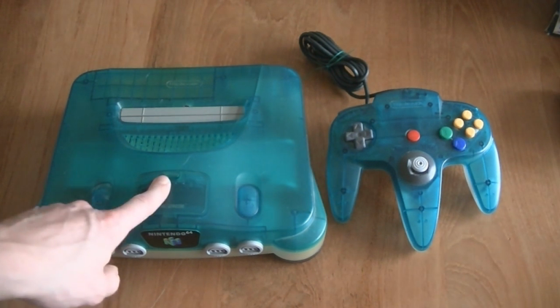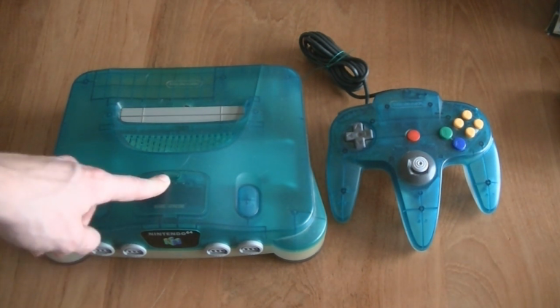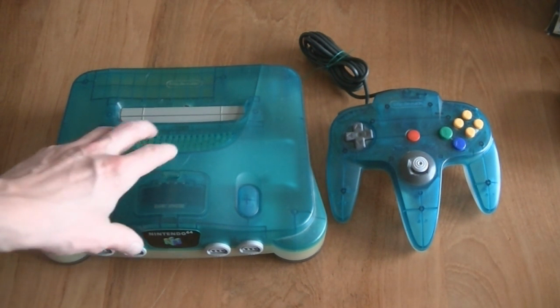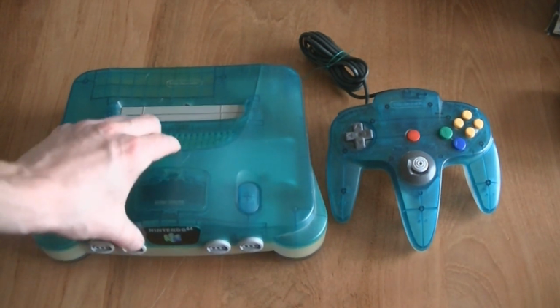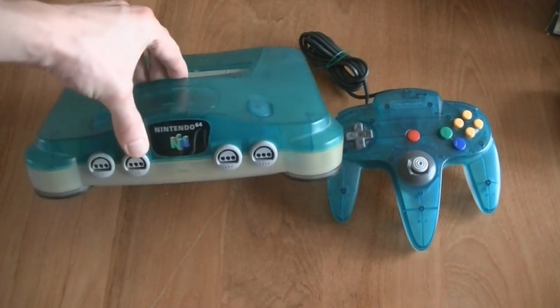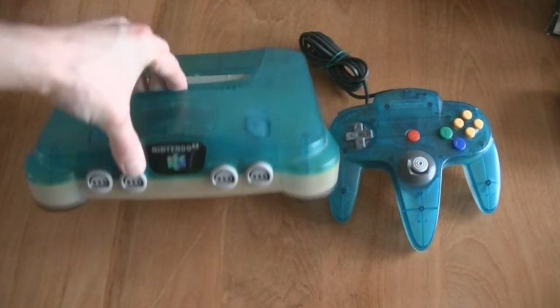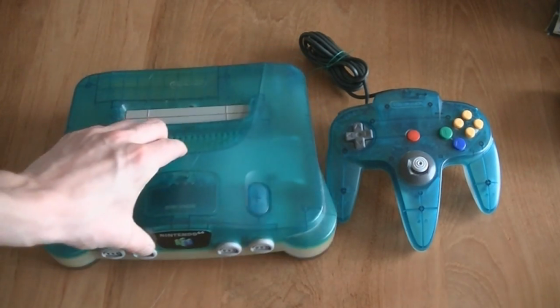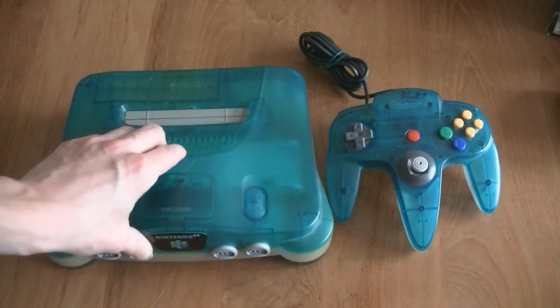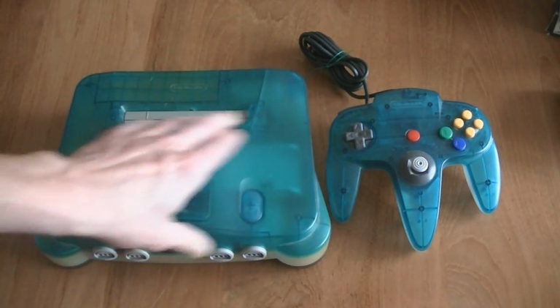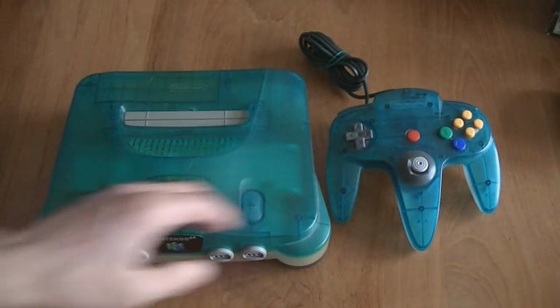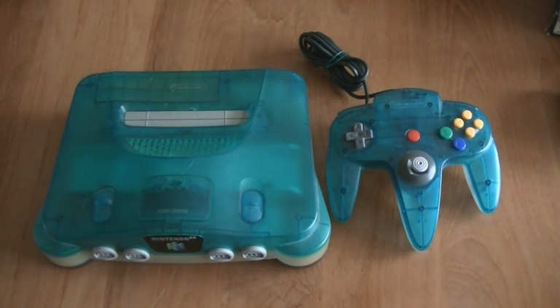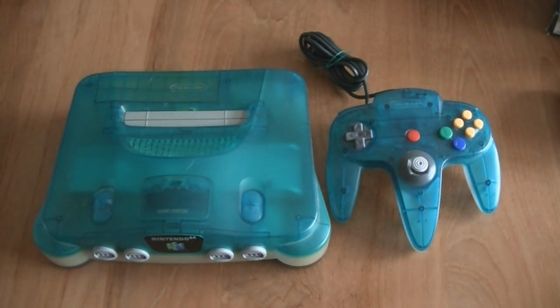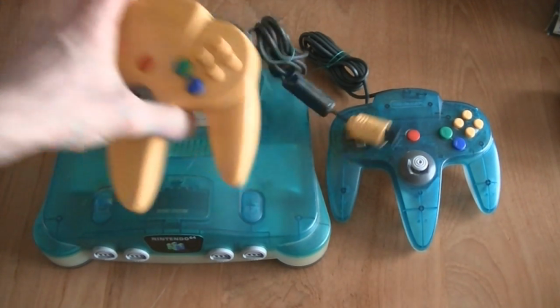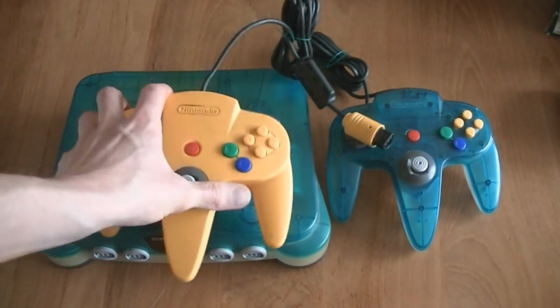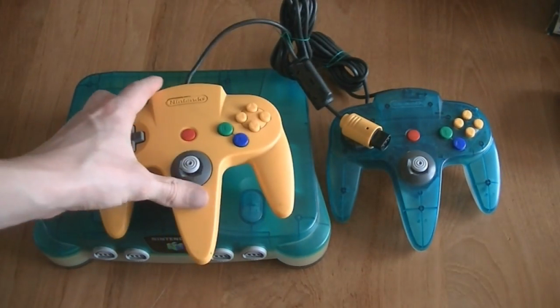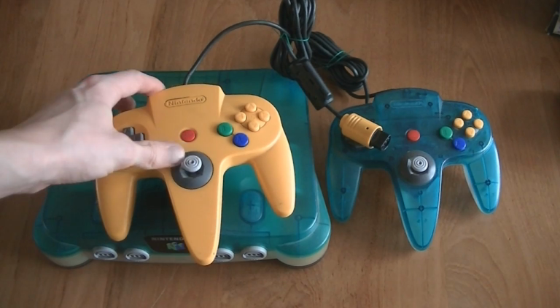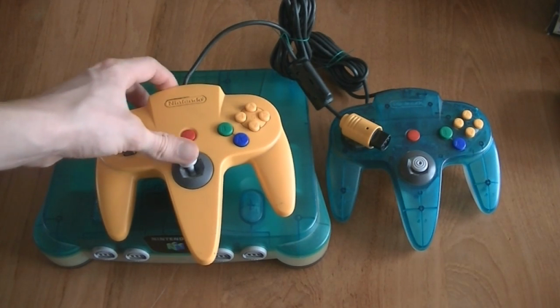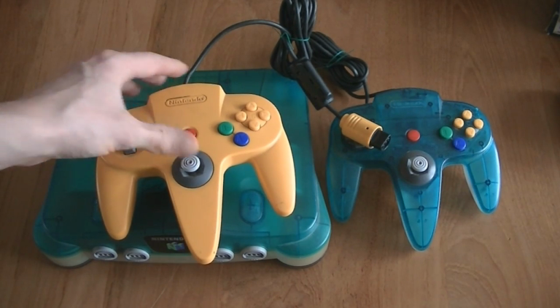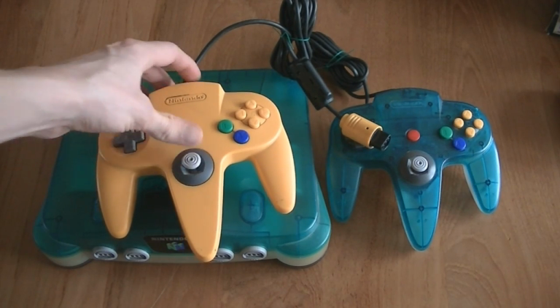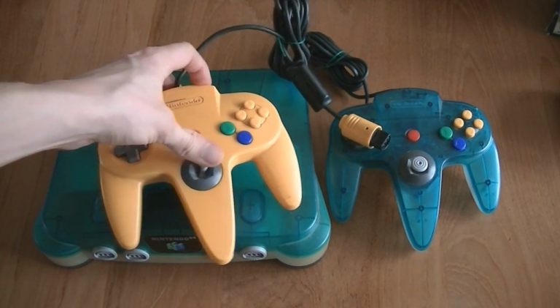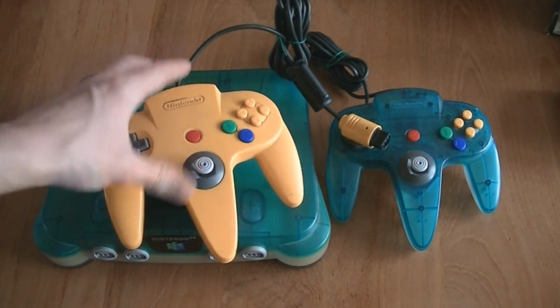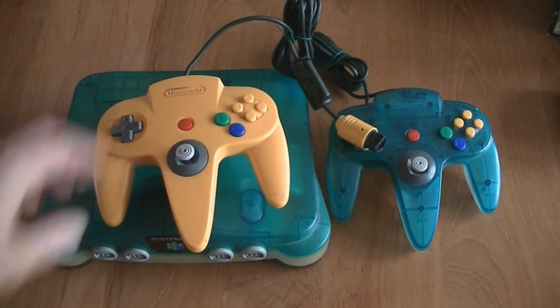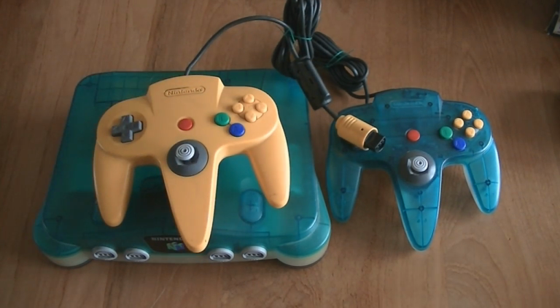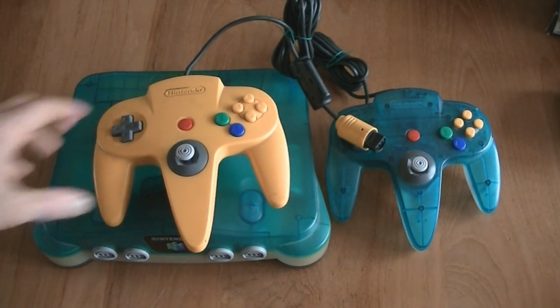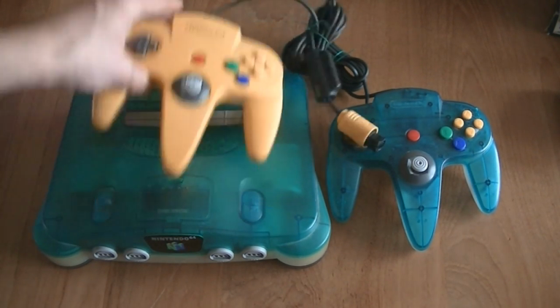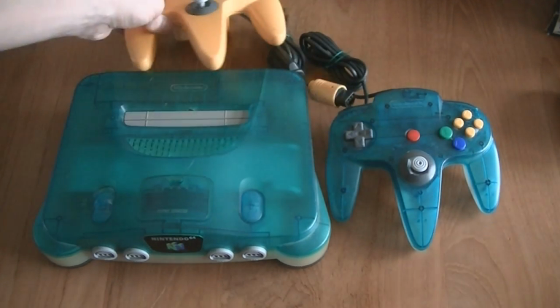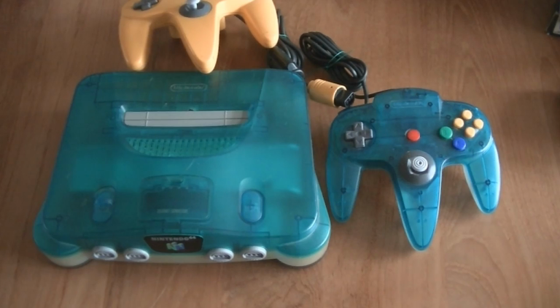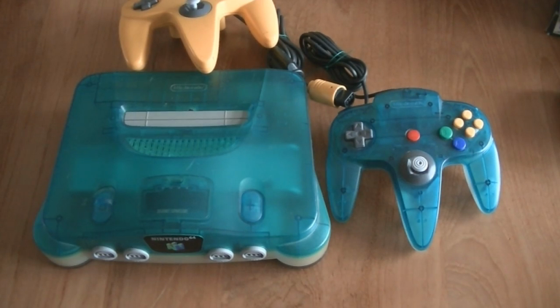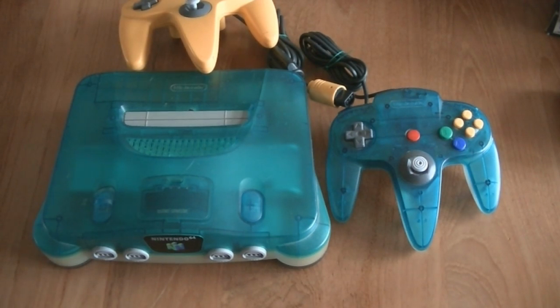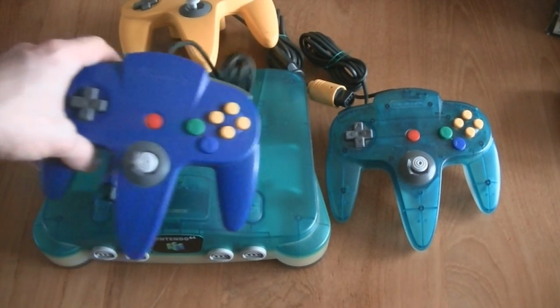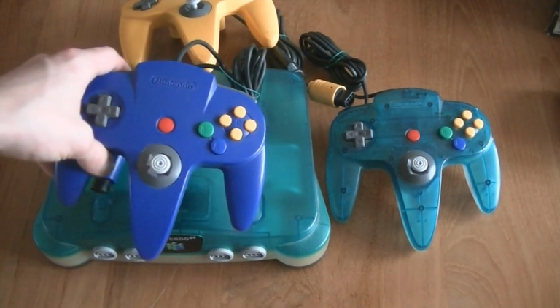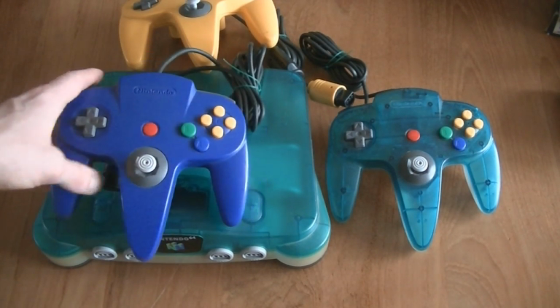This is a Nintendo 64 — not the Ice Blue, but the clear blue version with the controller. Also some spare controllers who look to have a good controller stick: a yellow one and a blue one.